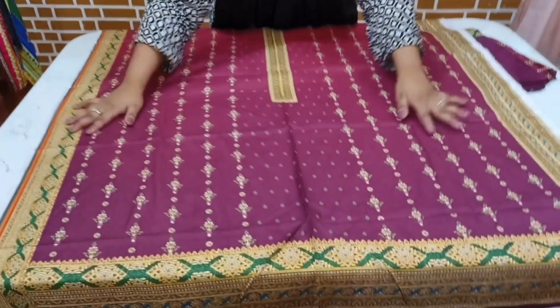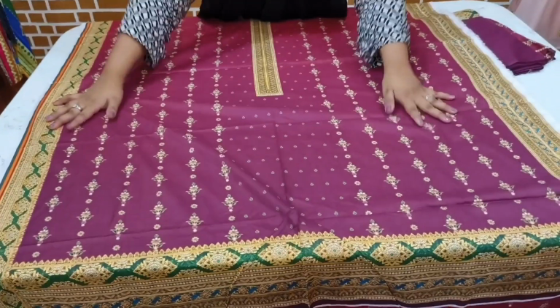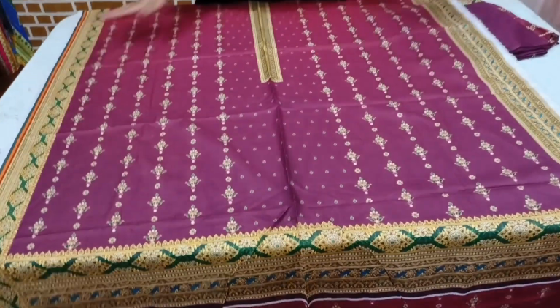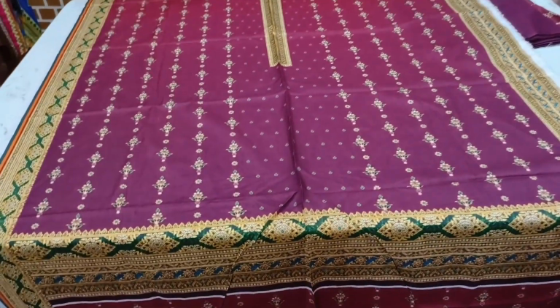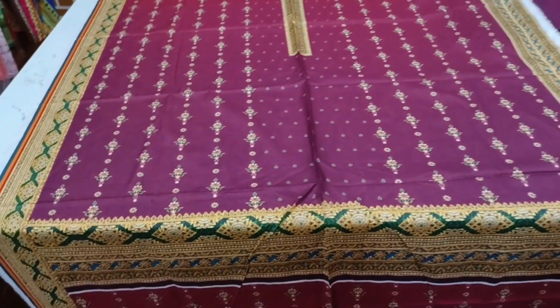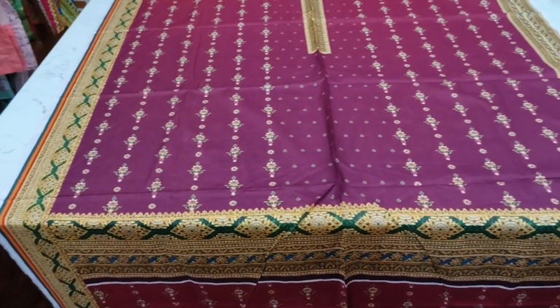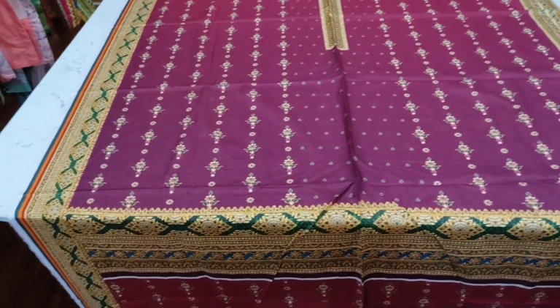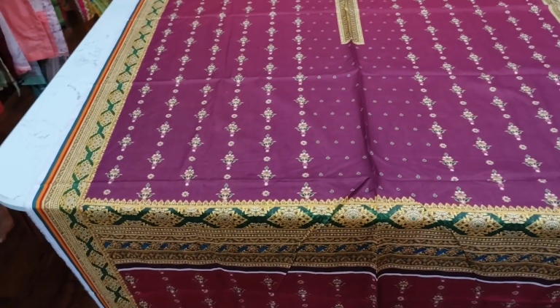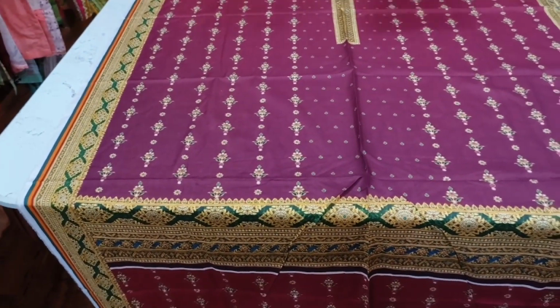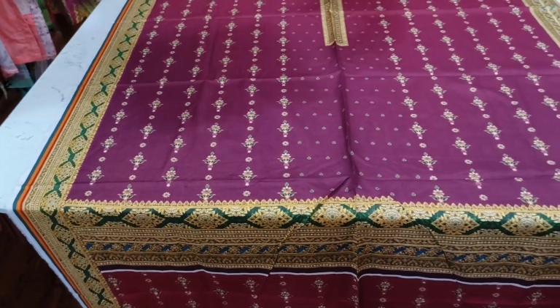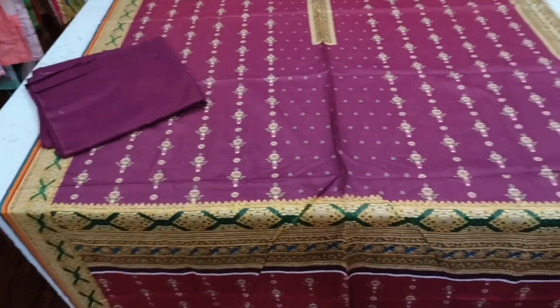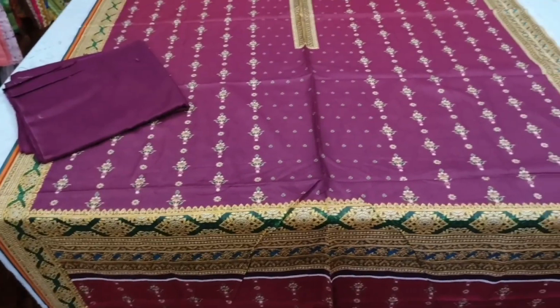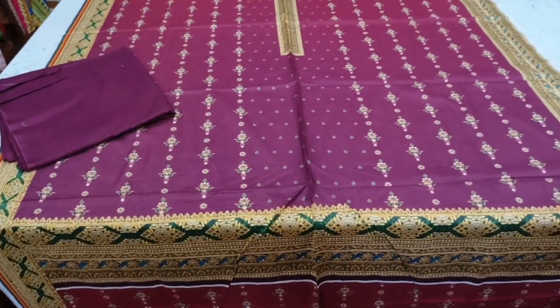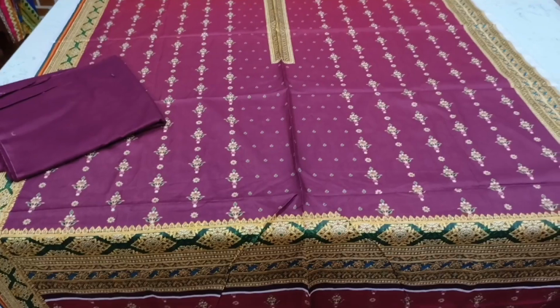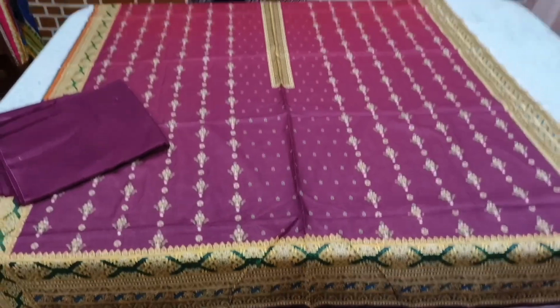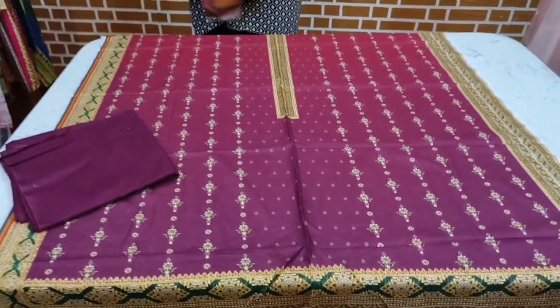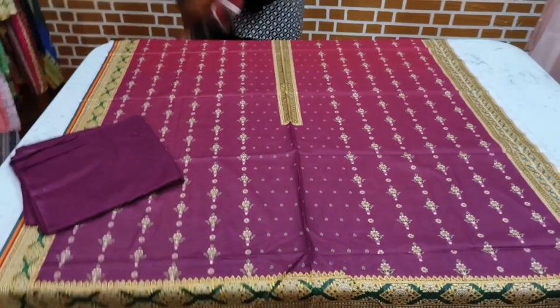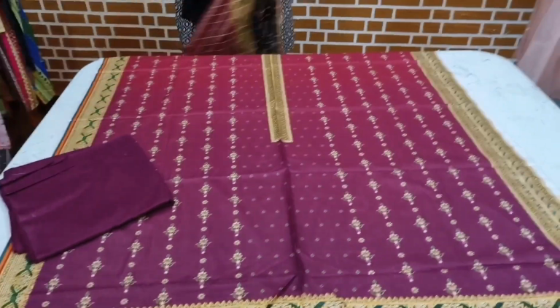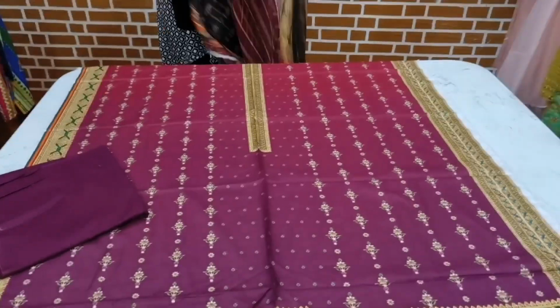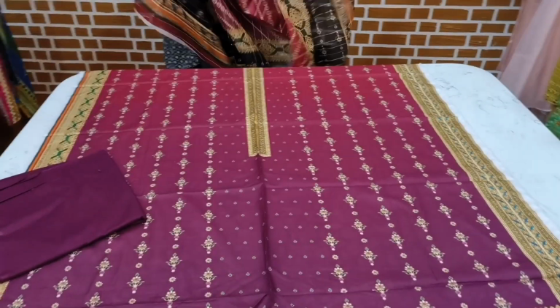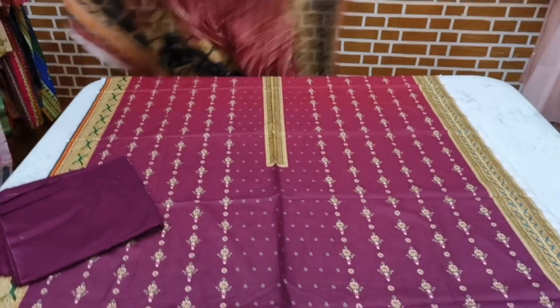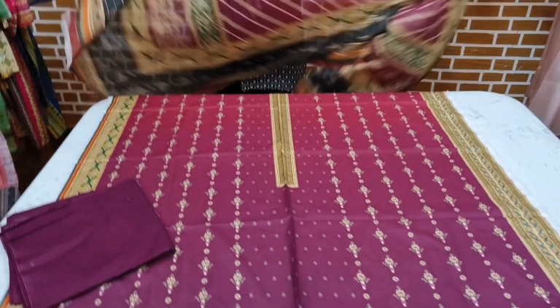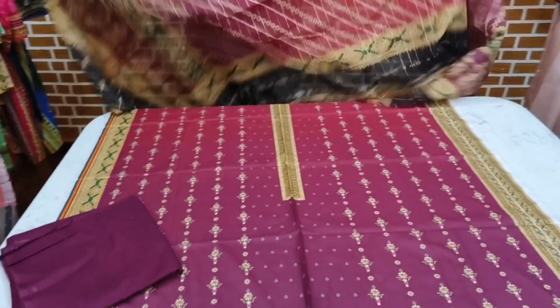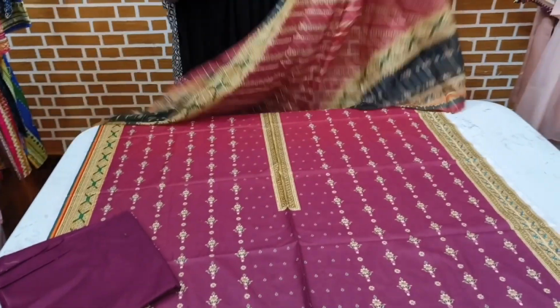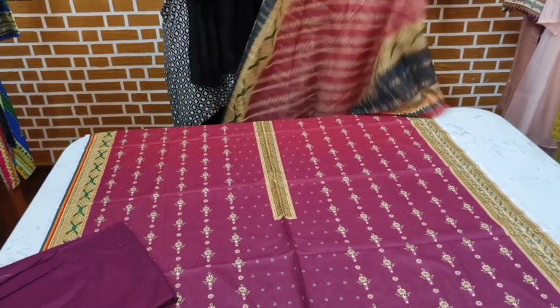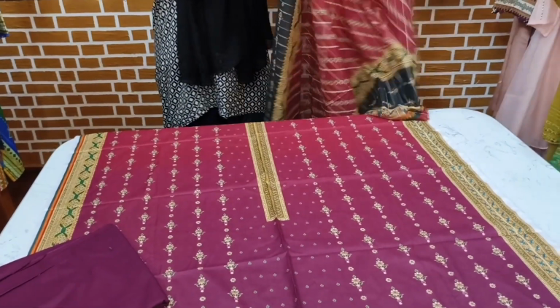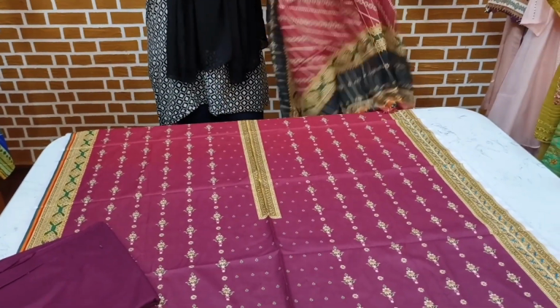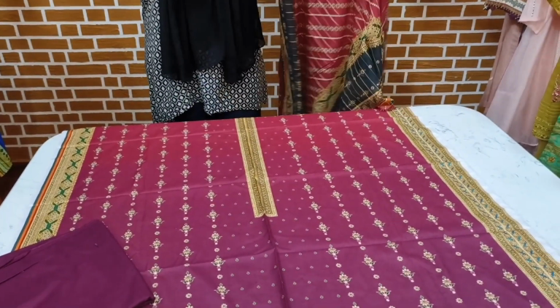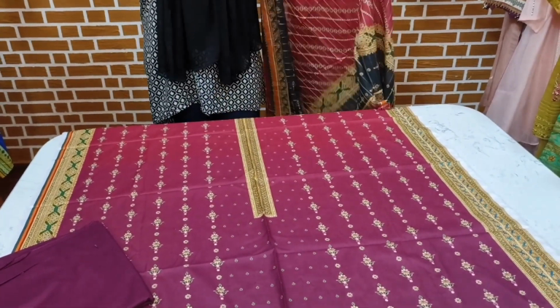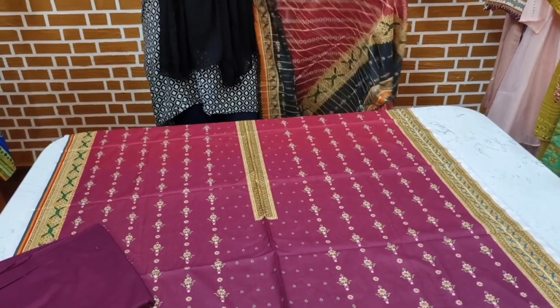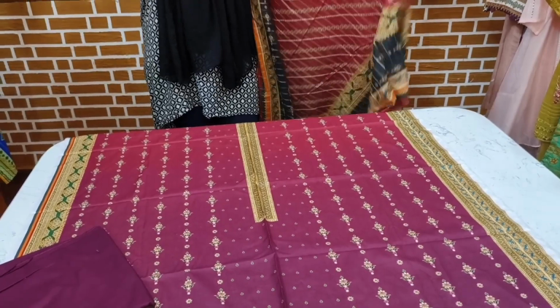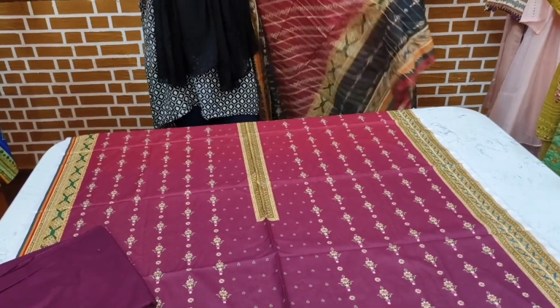This is a front. It's a printed lawn. You show it with trousers and it's a big one. The price is Rs.2500. You can place a screenshot with your name and address.